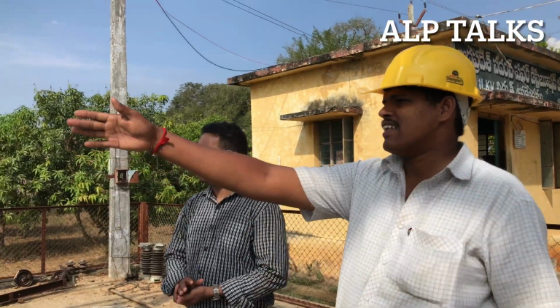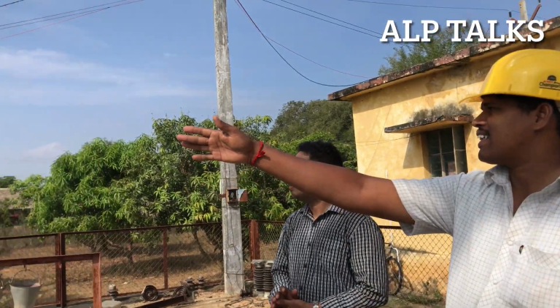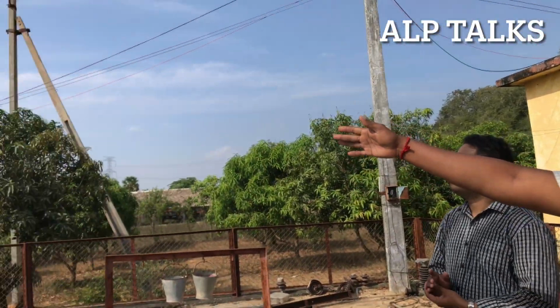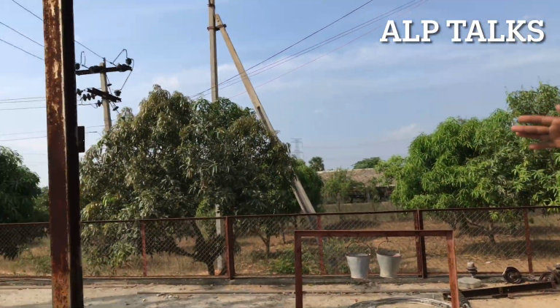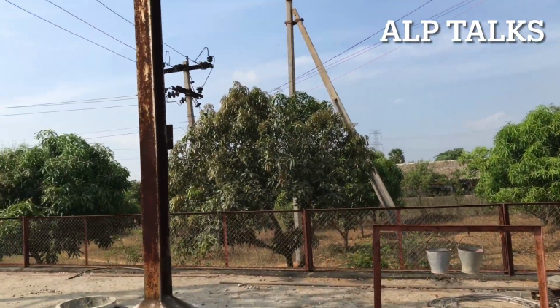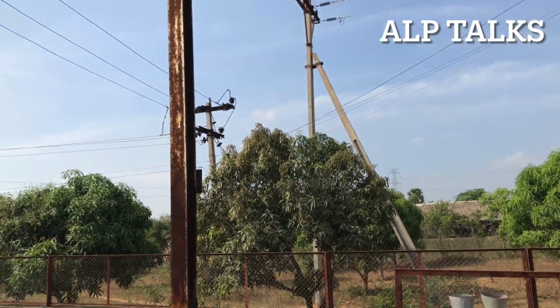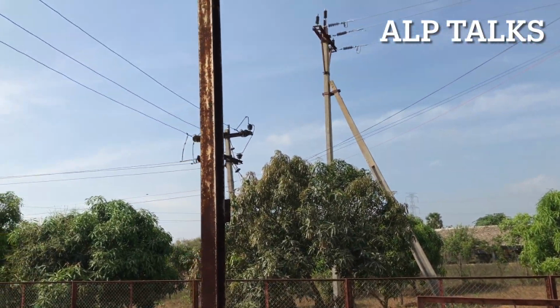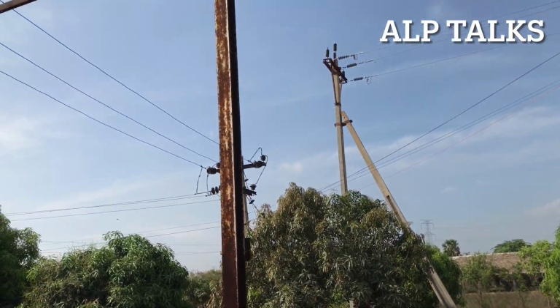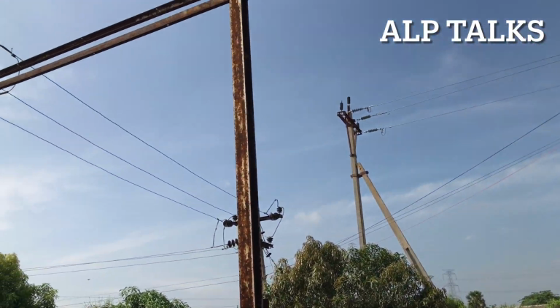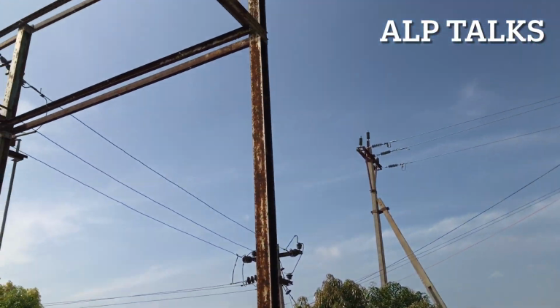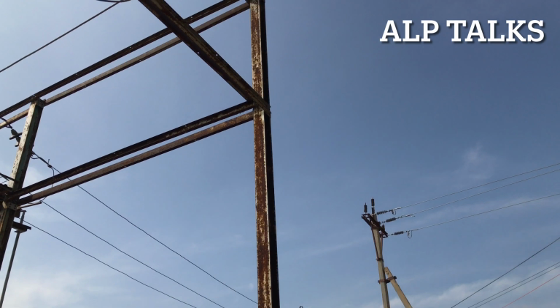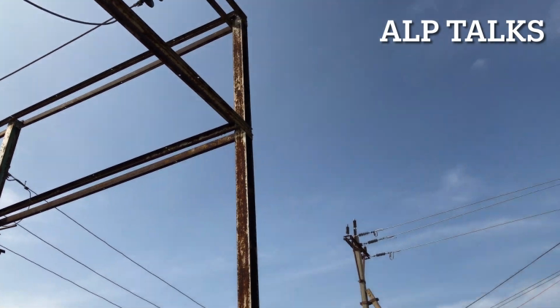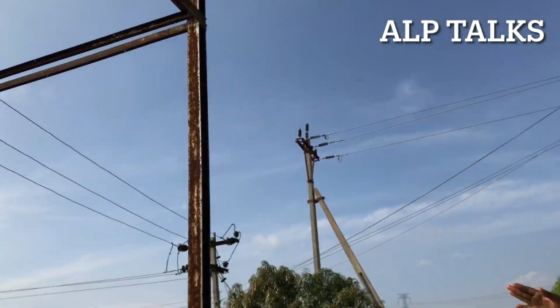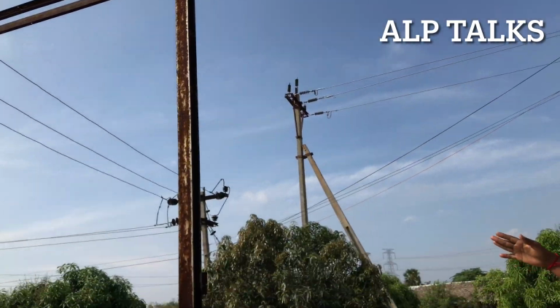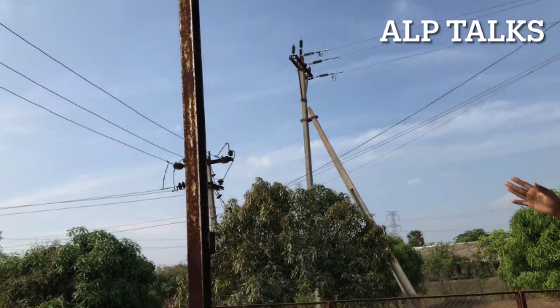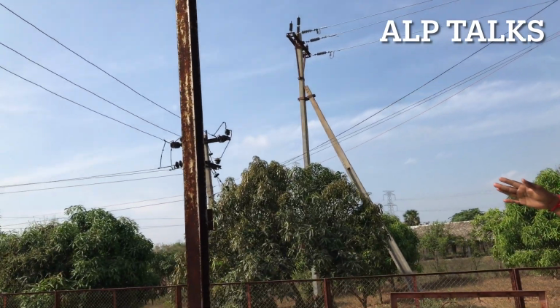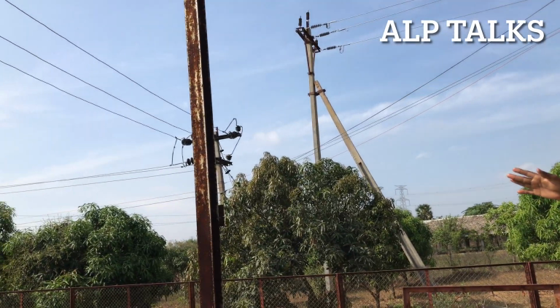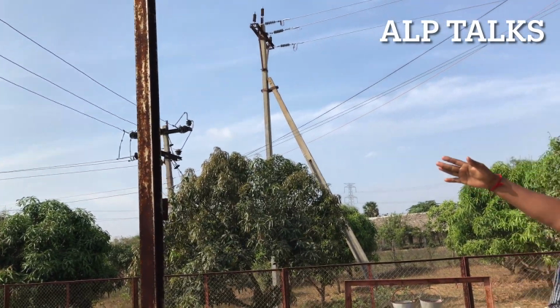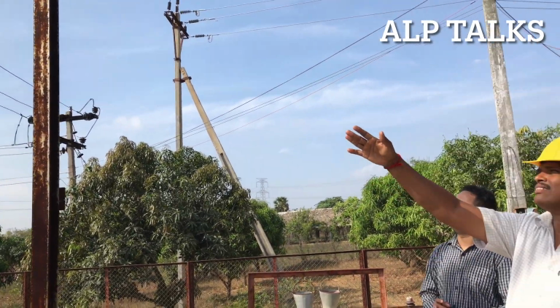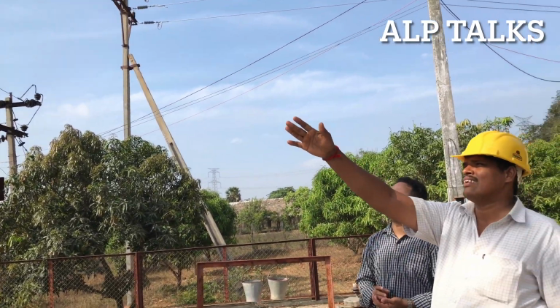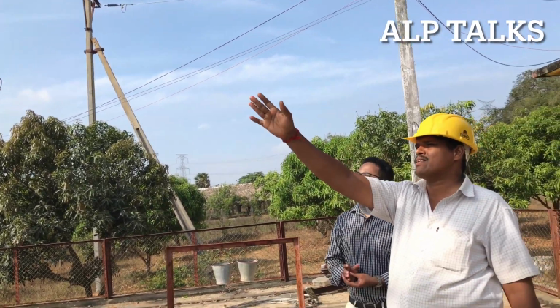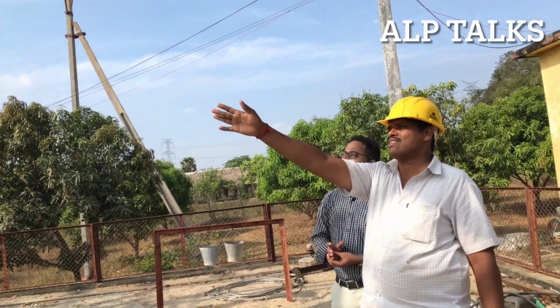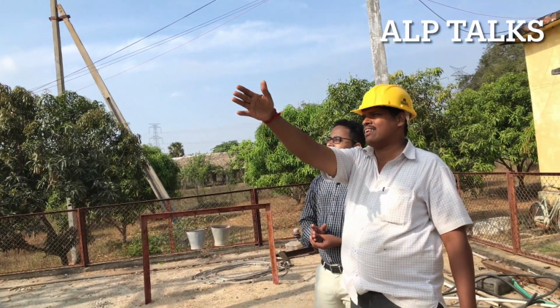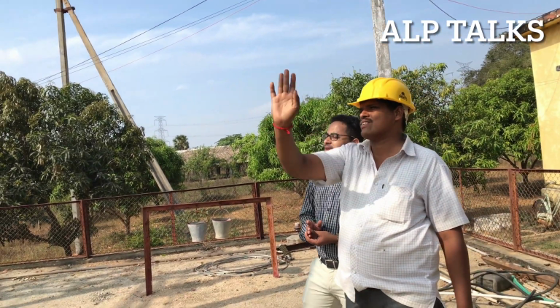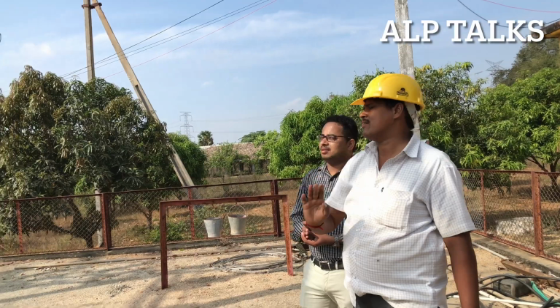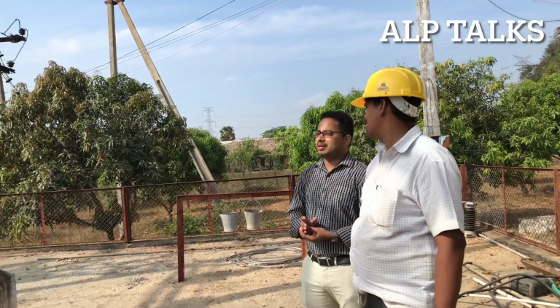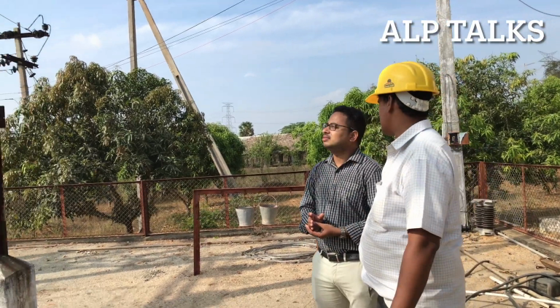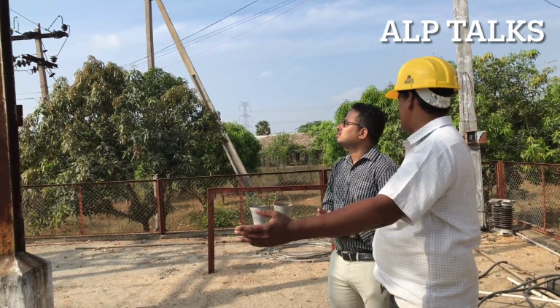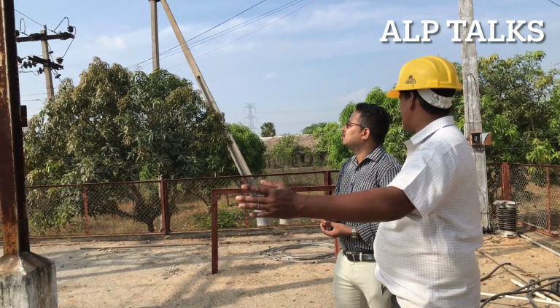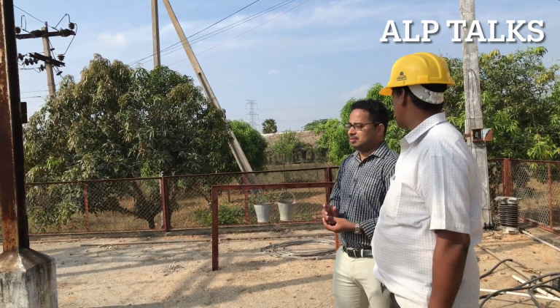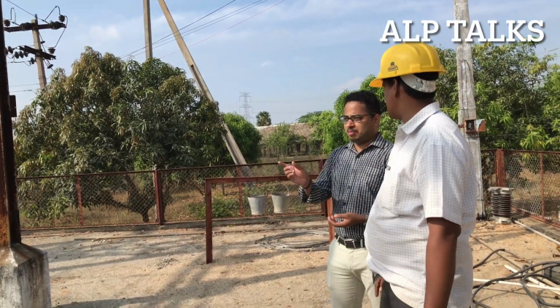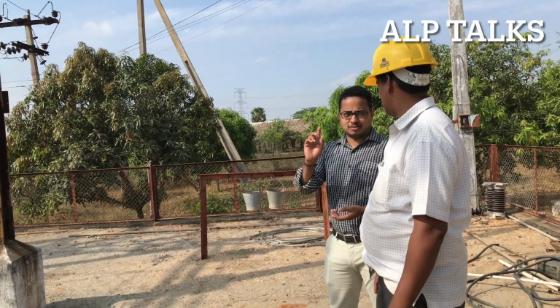This is a 33kV incoming supply. We have power transformation here.